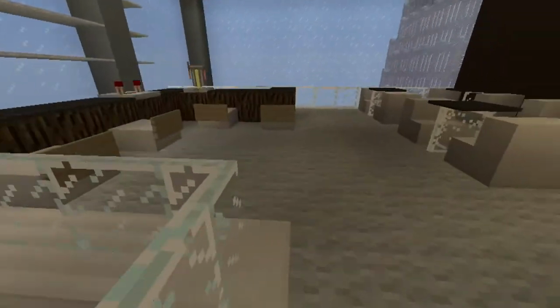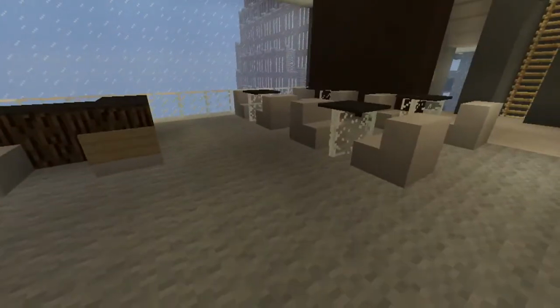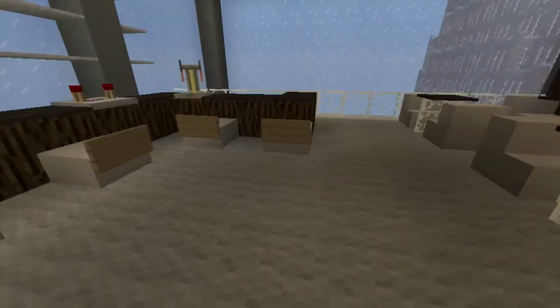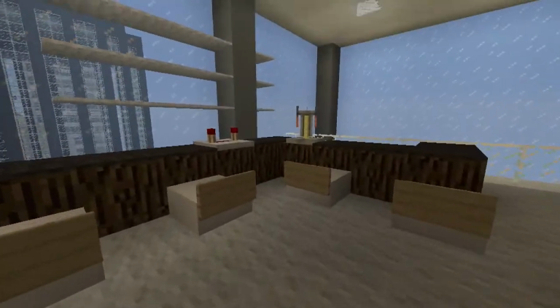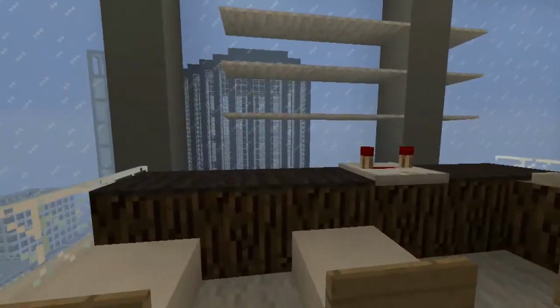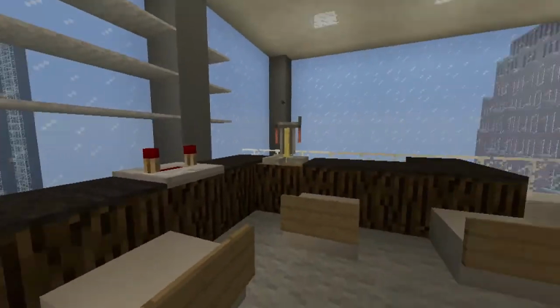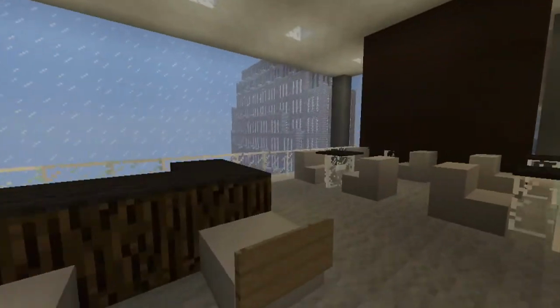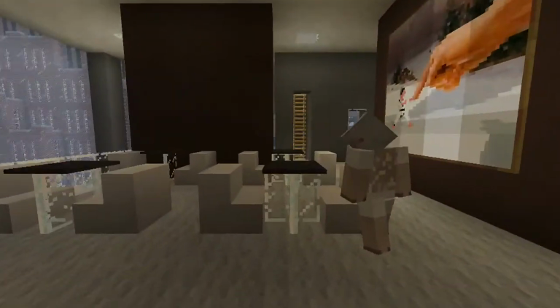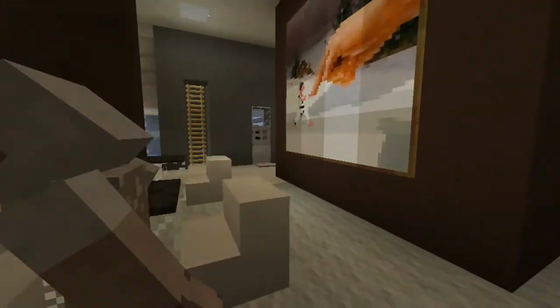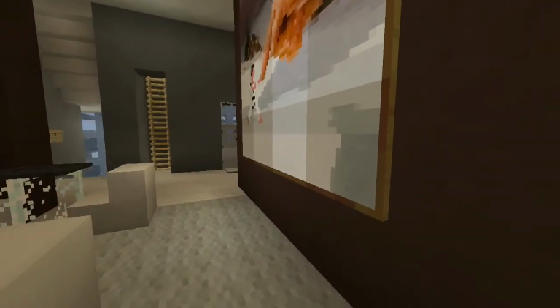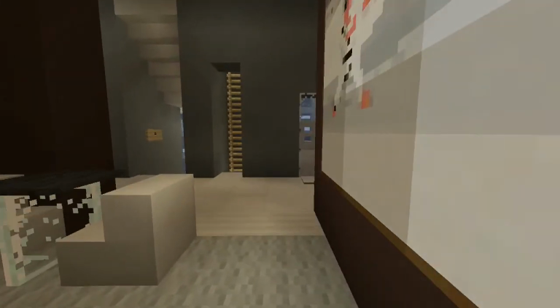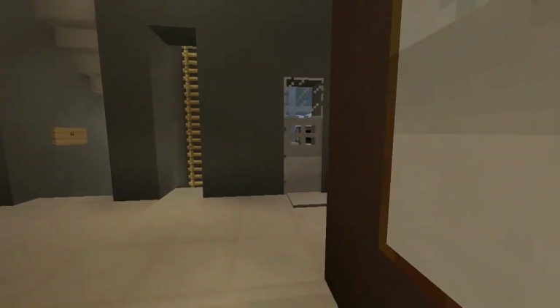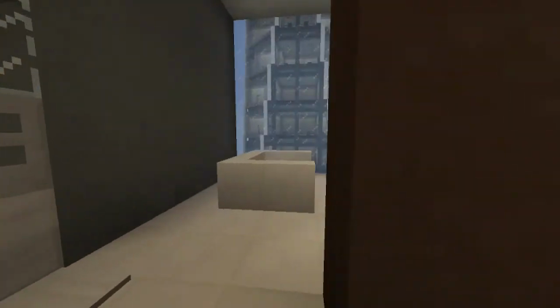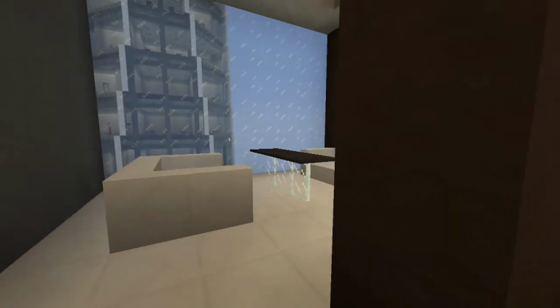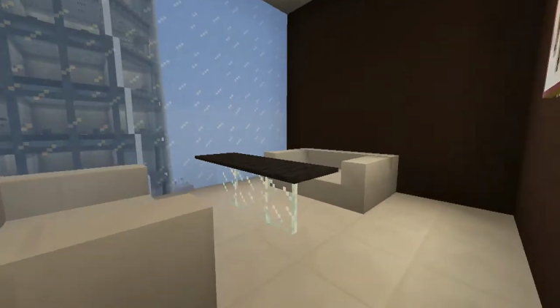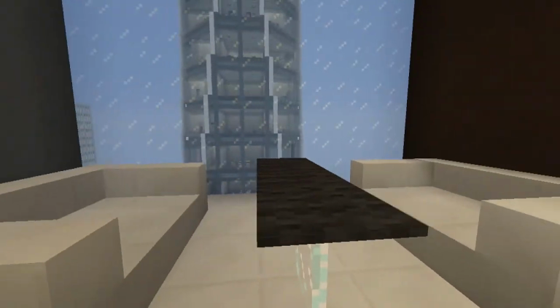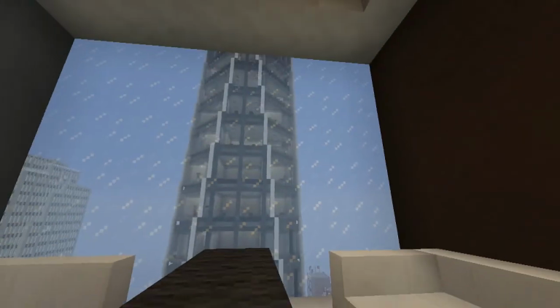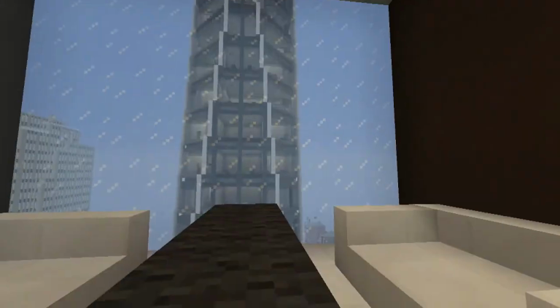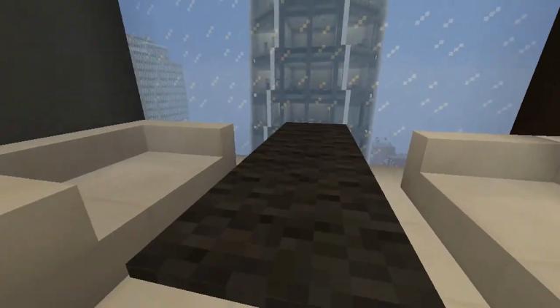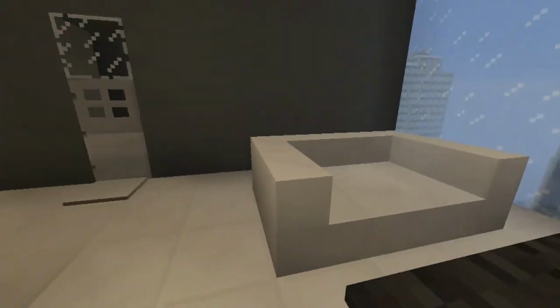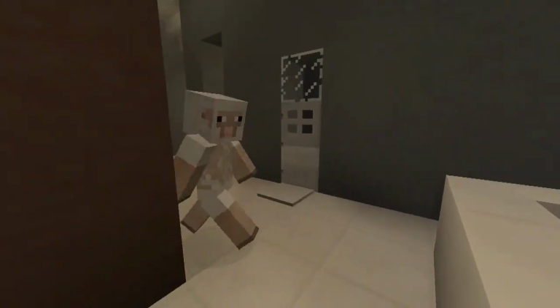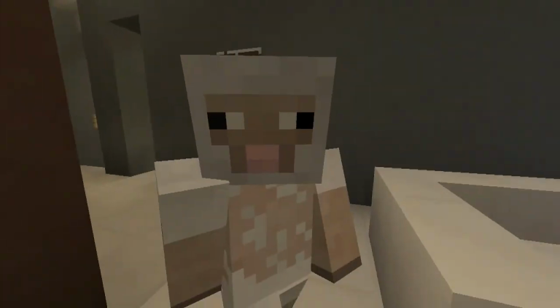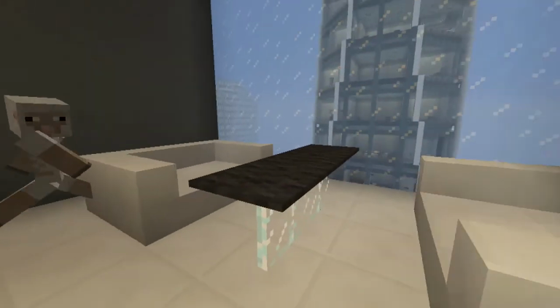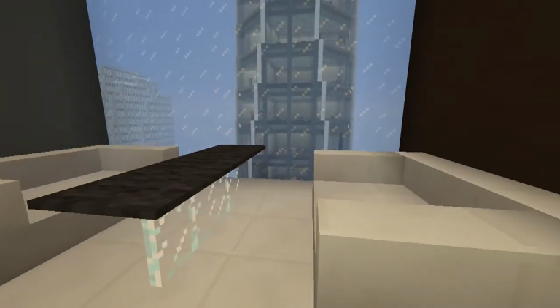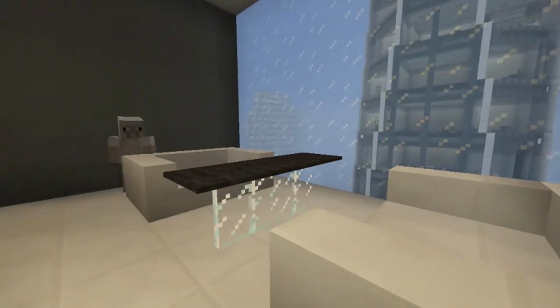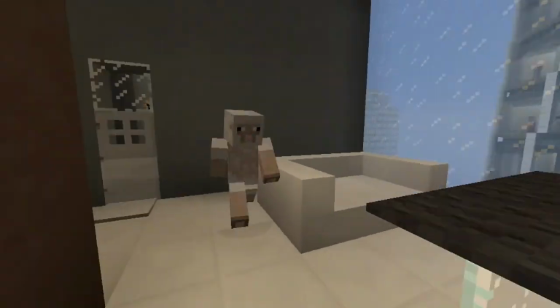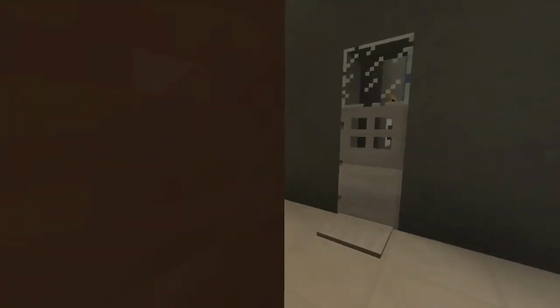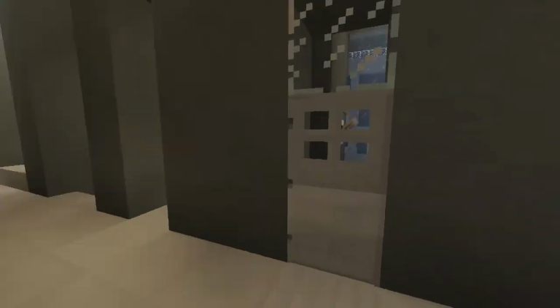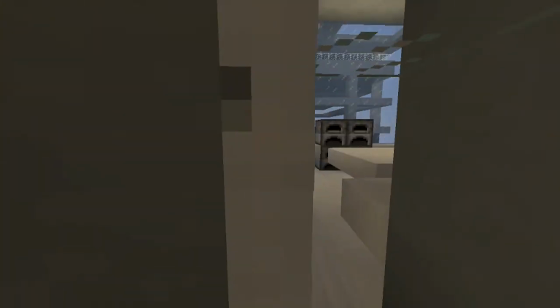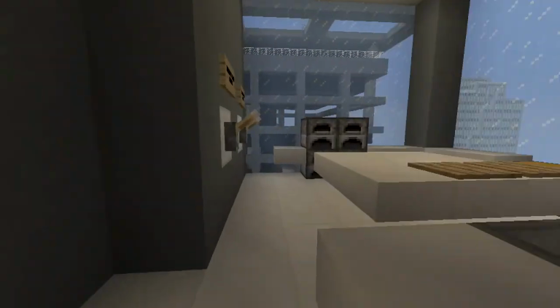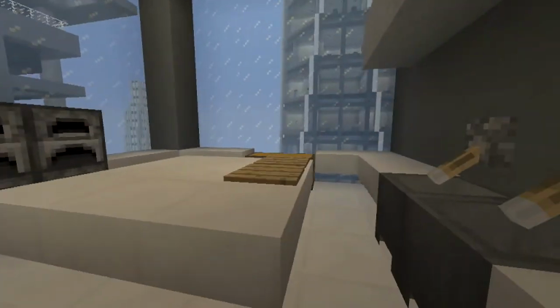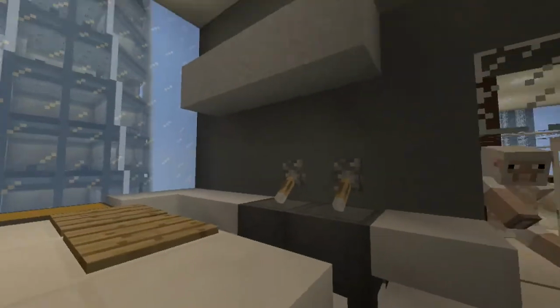Up here is the bar and extra seating. Right here is the VIP room, which has another great view — hence the name of the restaurant, City View. And here's just a kitchen with a cutting board.